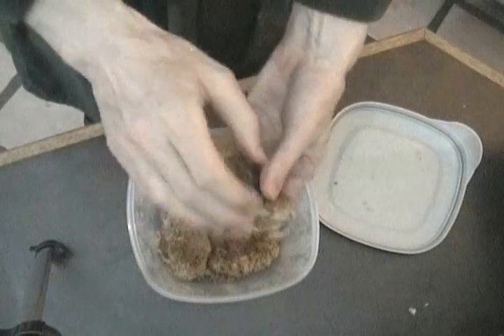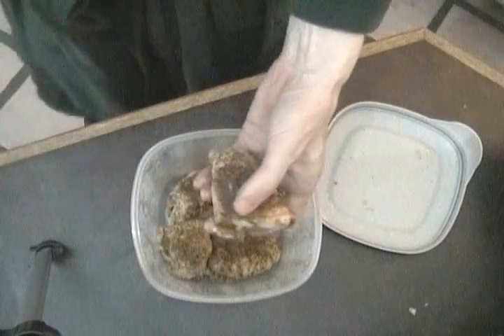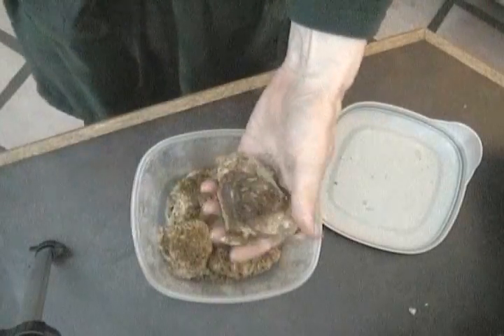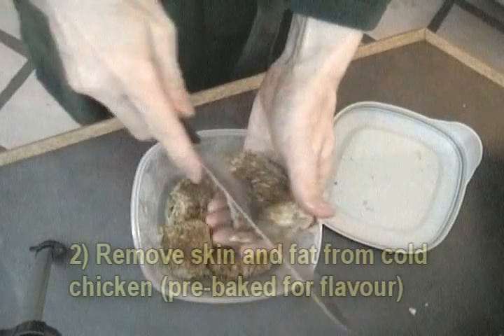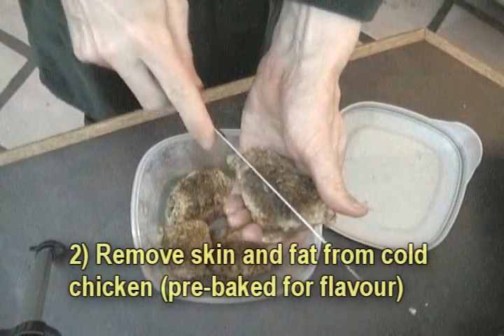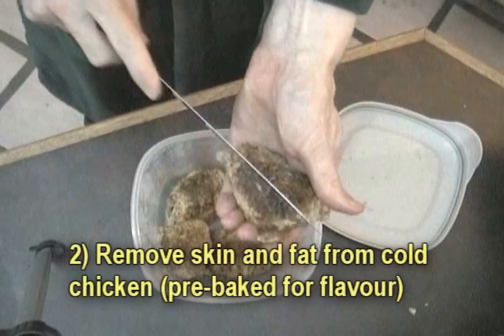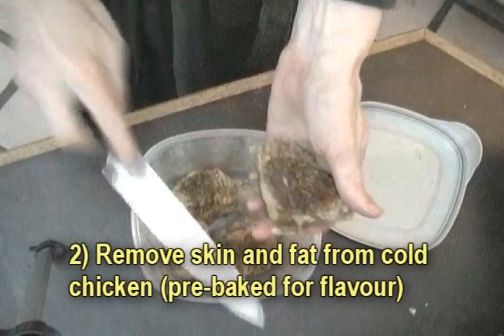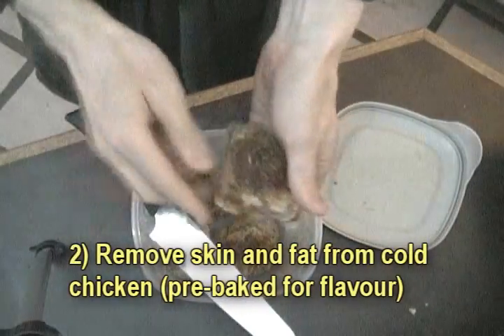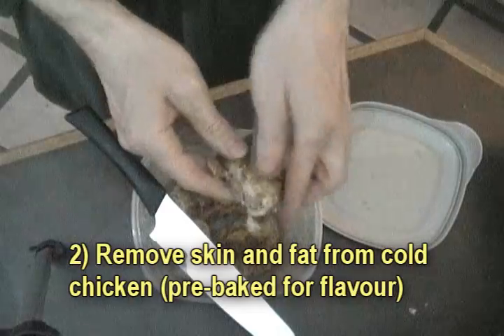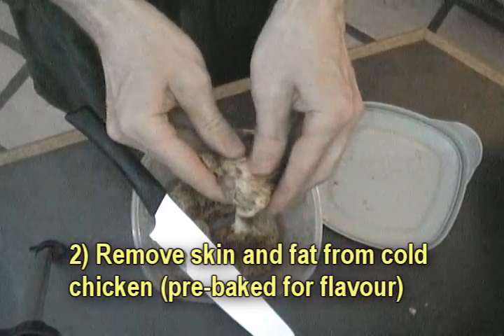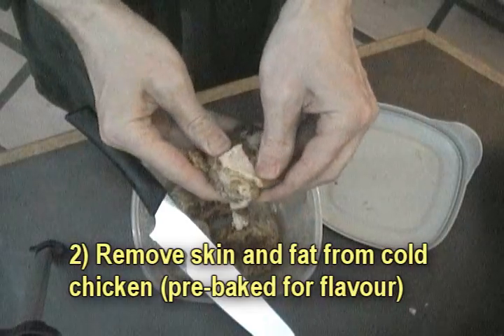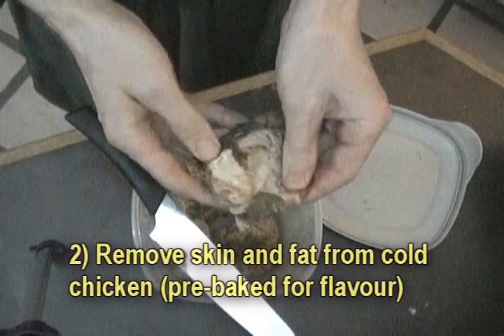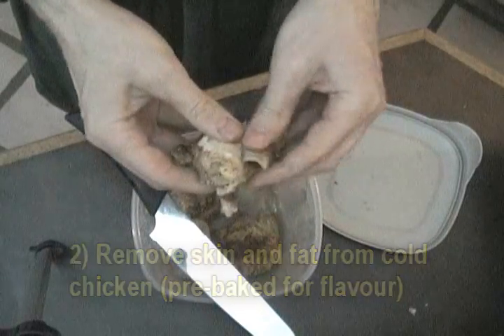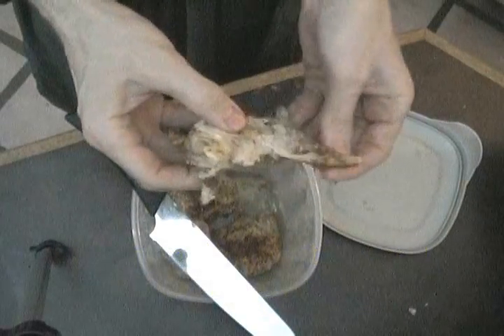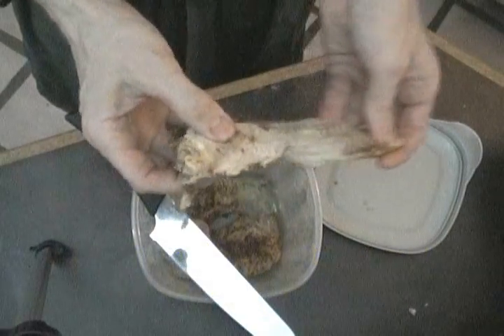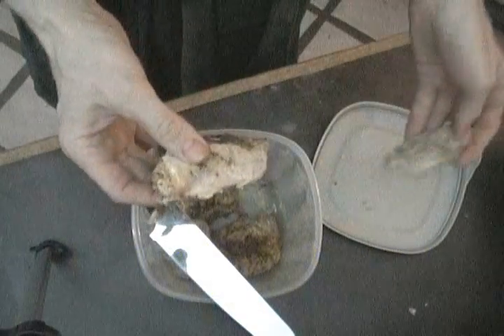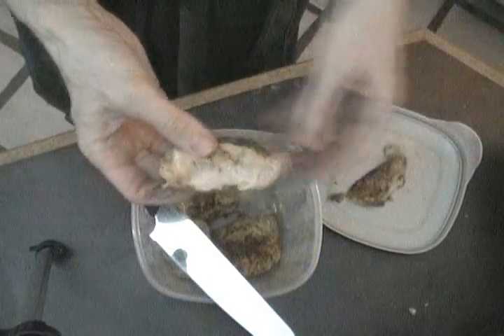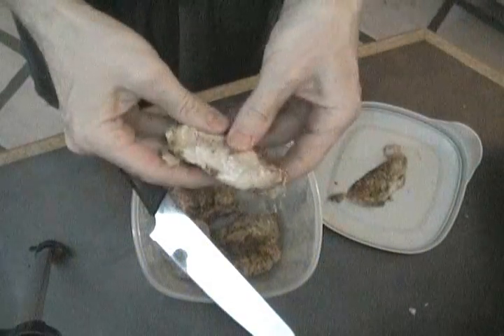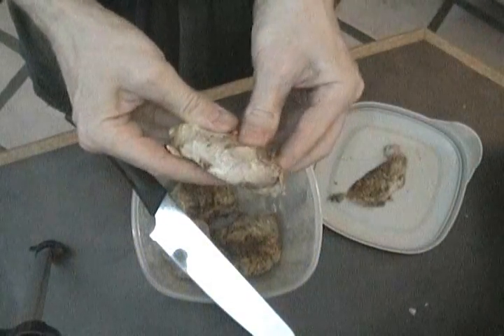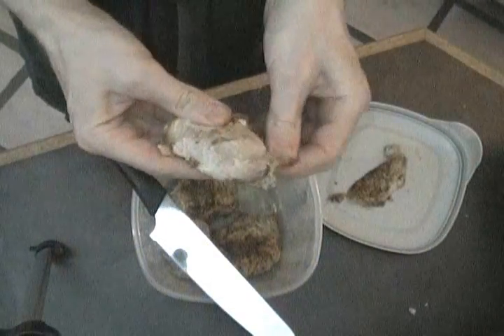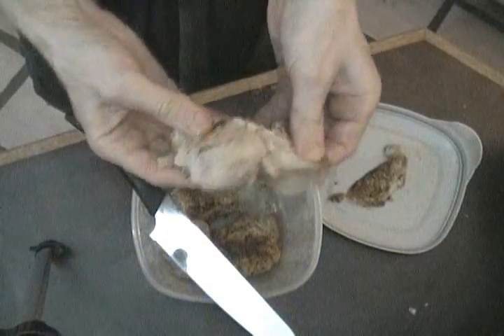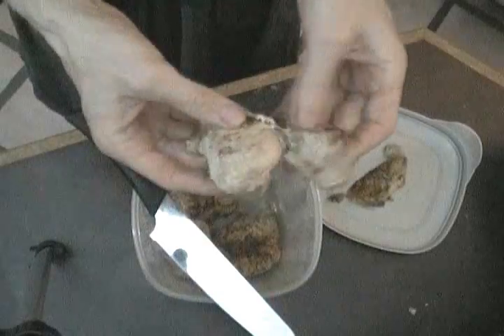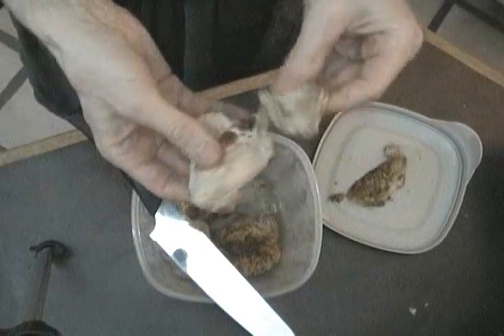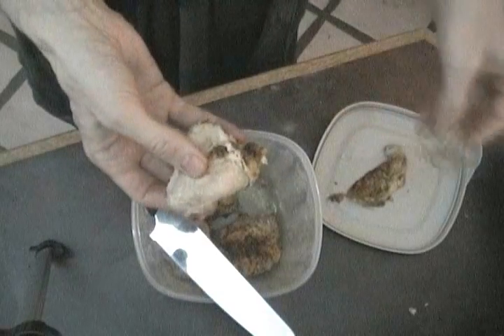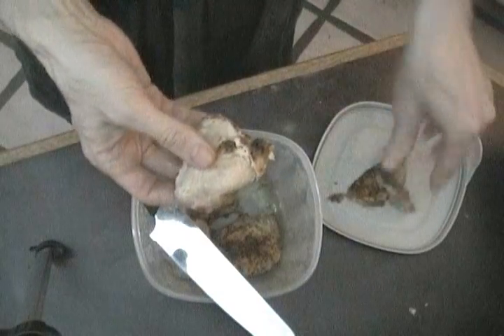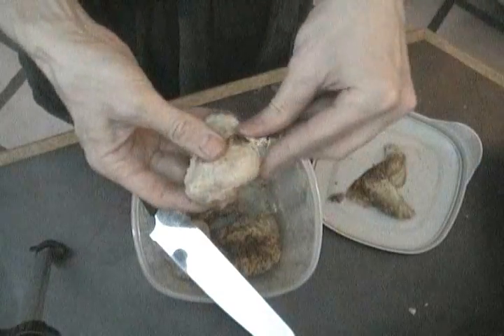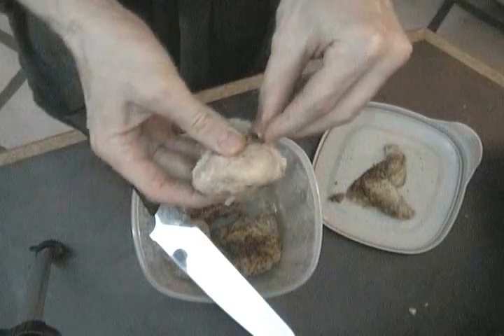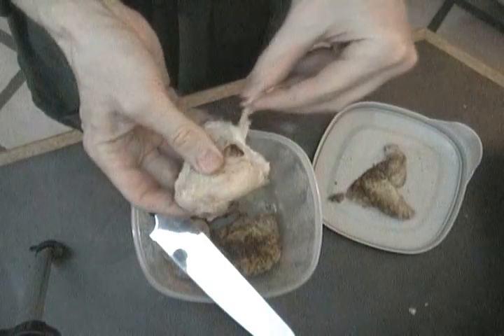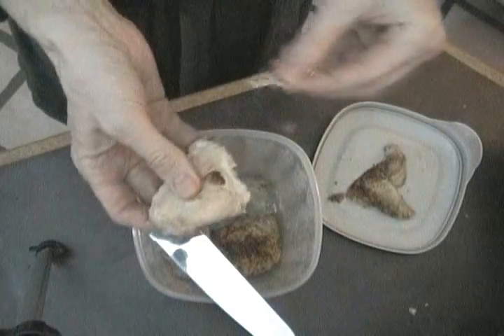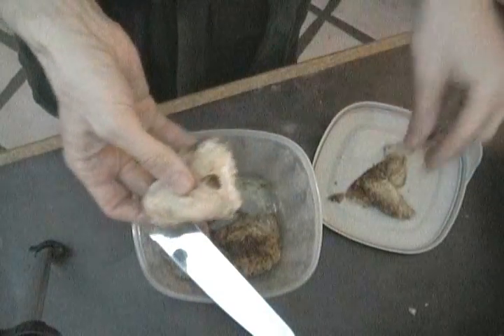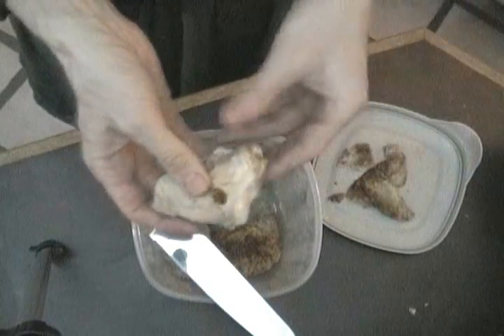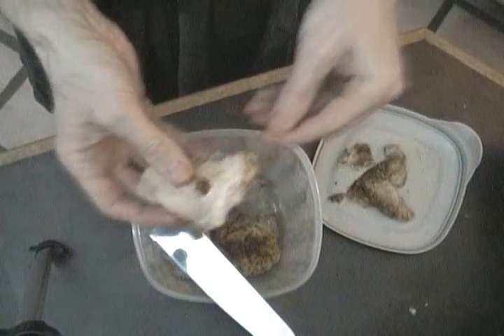Then I'll take some chicken and remove the skin and the fat. This chicken has been pre-cooked or pre-baked in the oven so that a lot of fat drips off, and it becomes very flavorful — because chicken can become very bland if you don't do something to it.